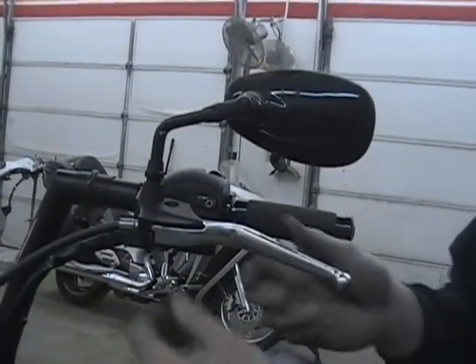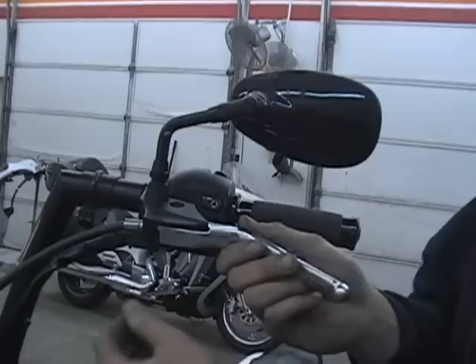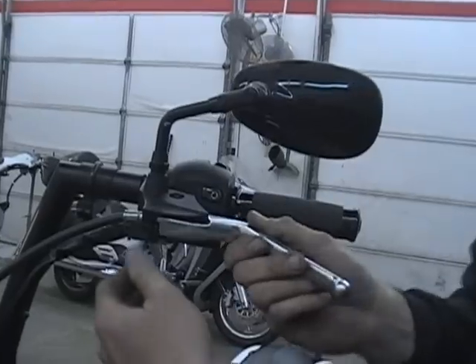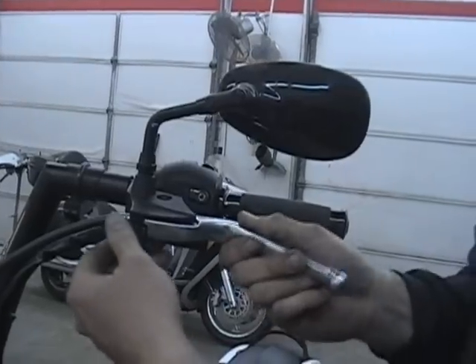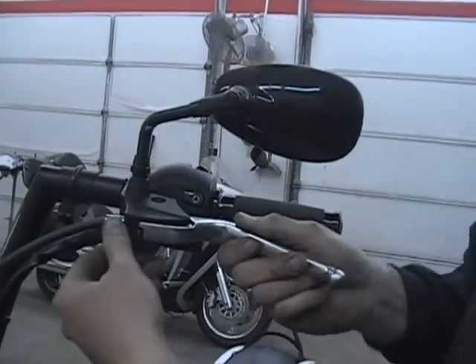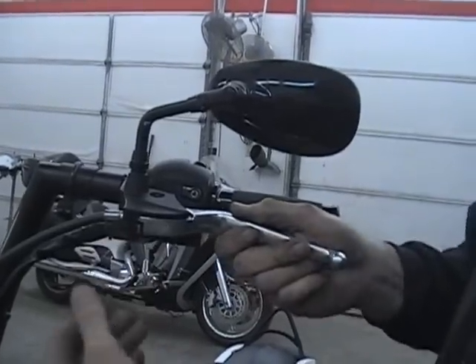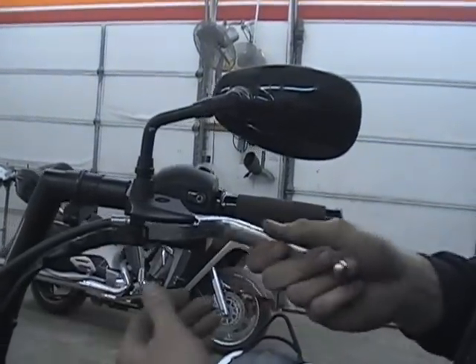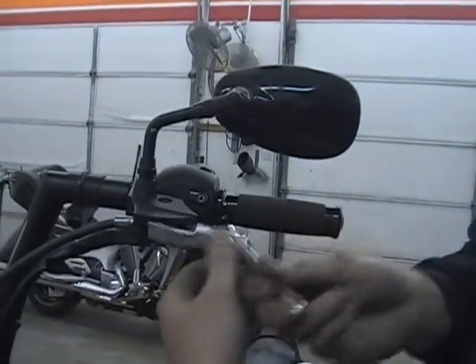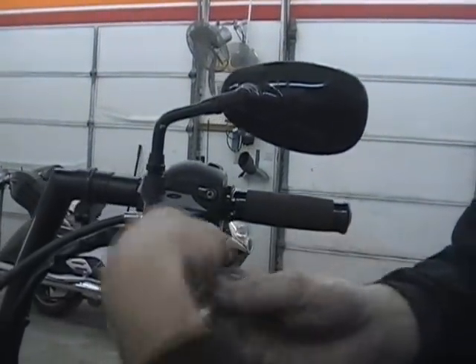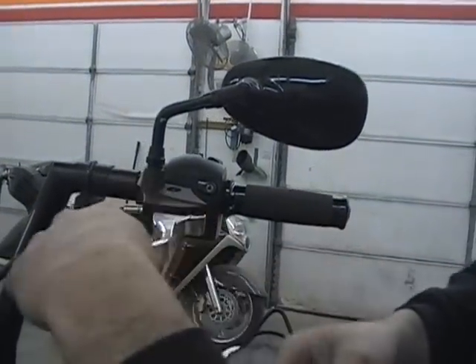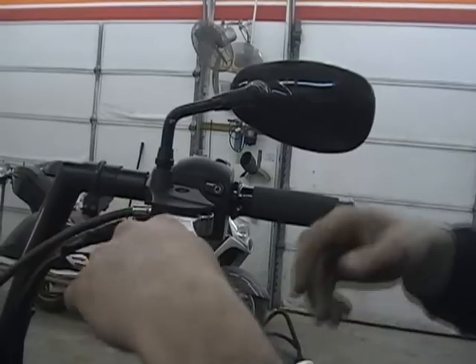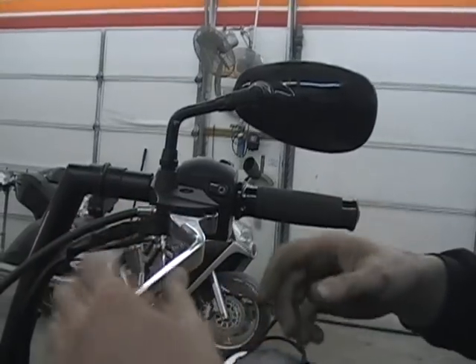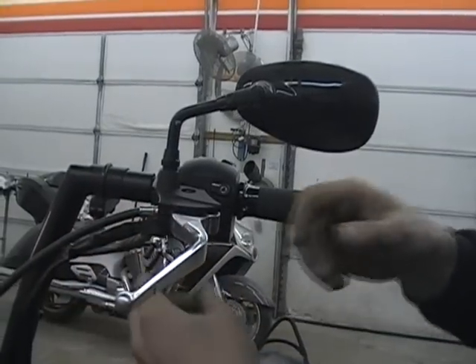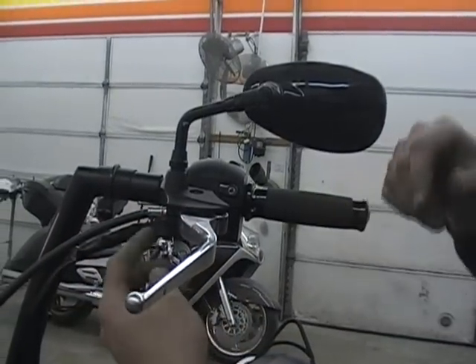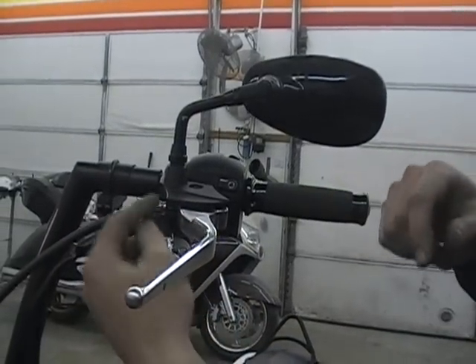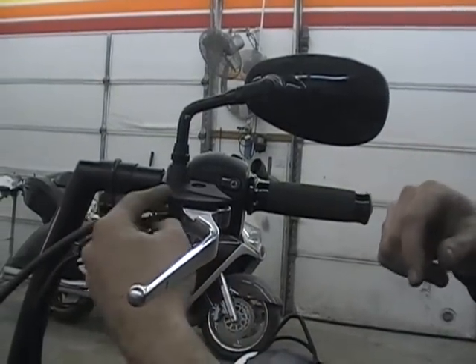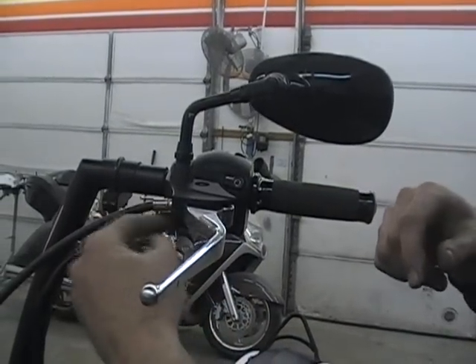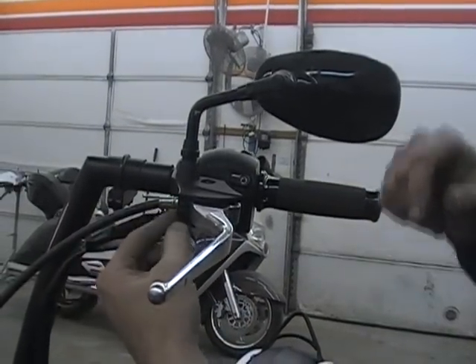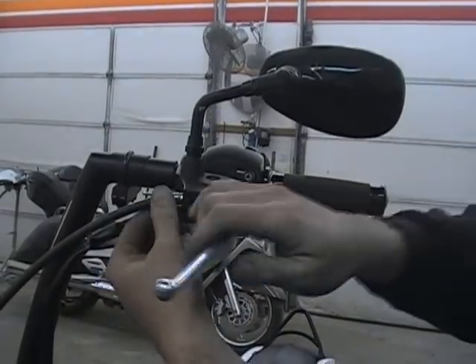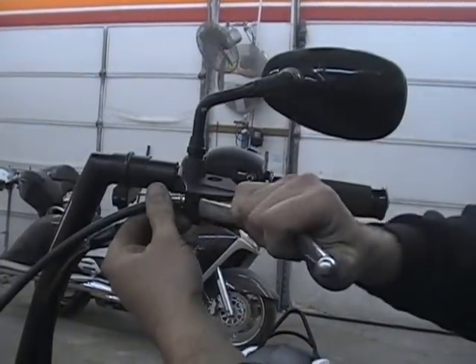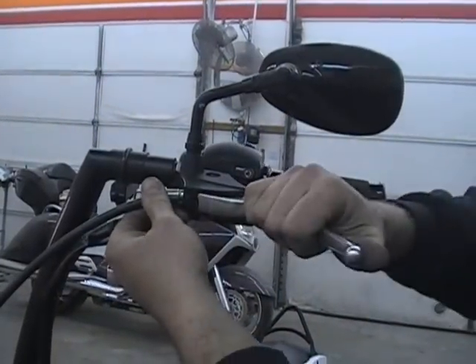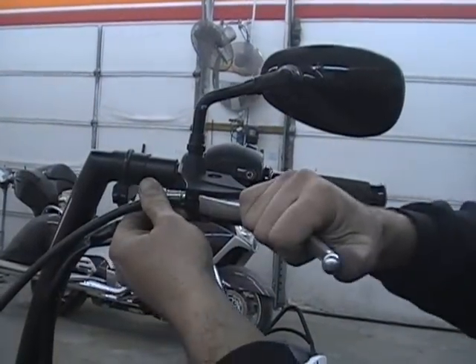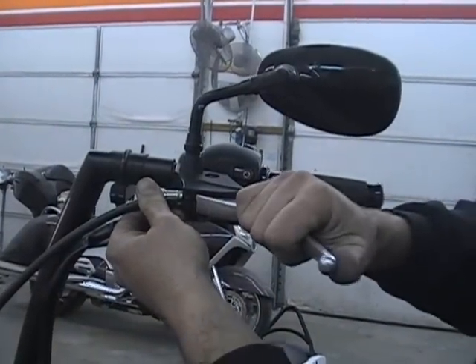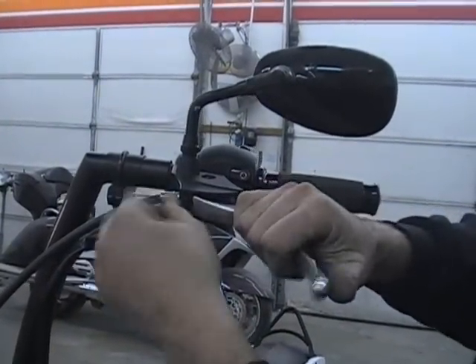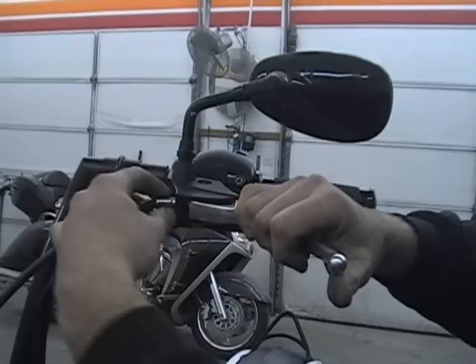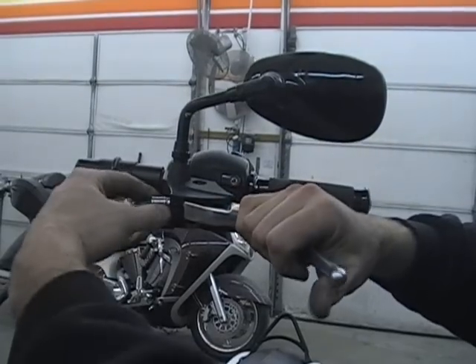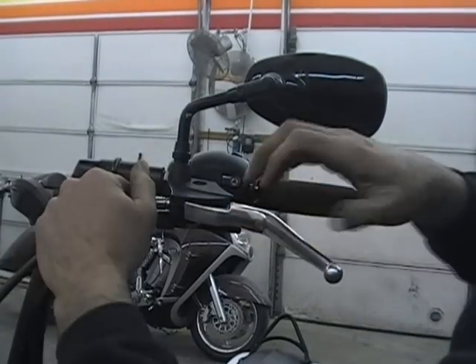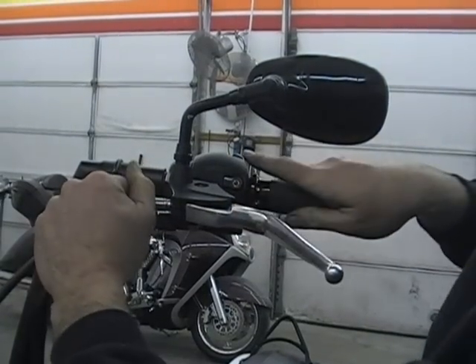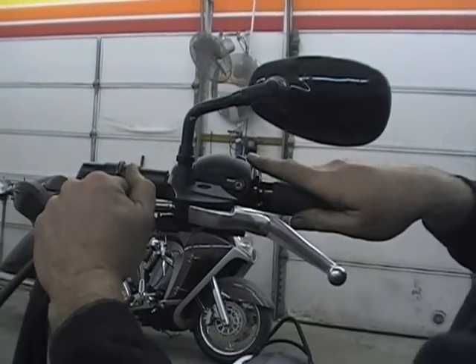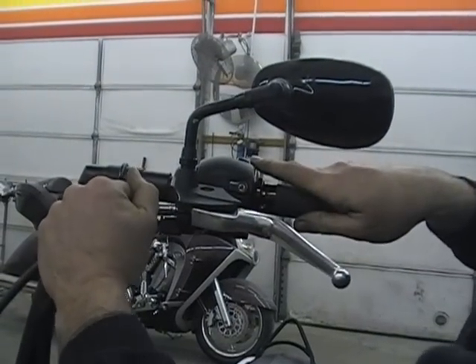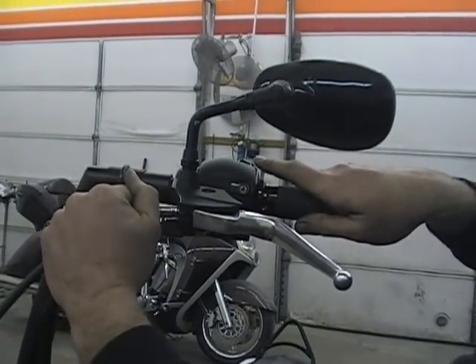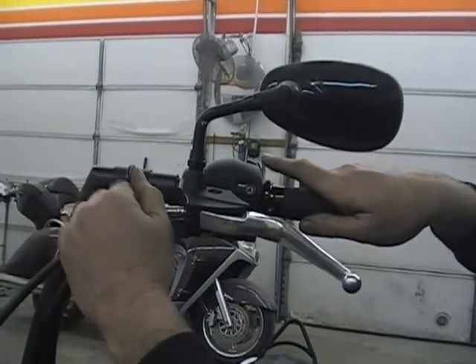Now the lever's loose — there's nothing connected to it, it's basically loose. The problem is the clutch cable in here. You're really not strong enough to just pull that and disengage it. It's pretty hard to pull that out.